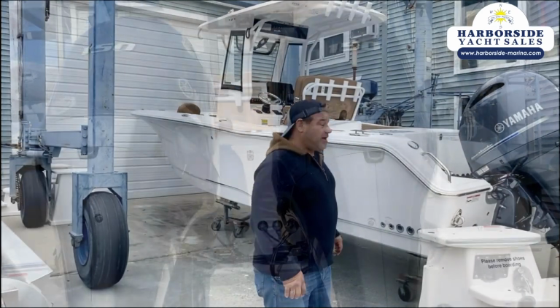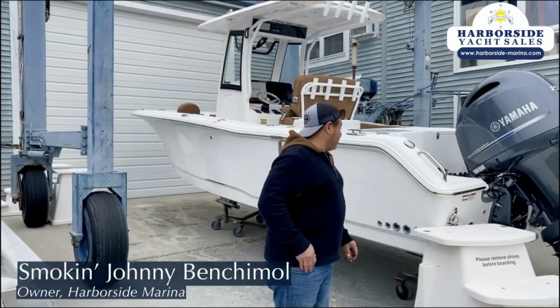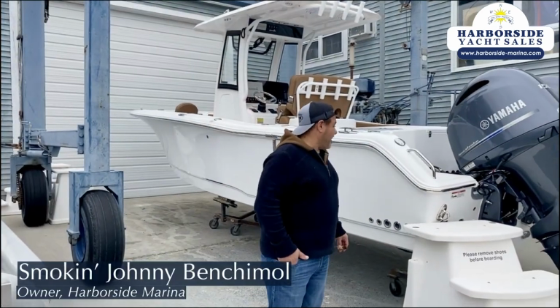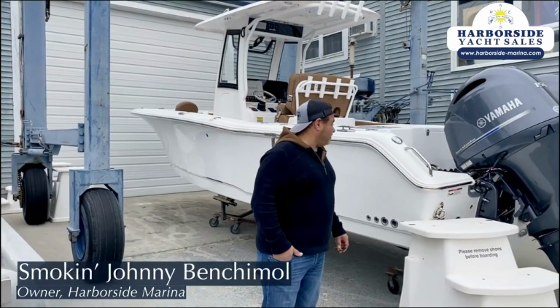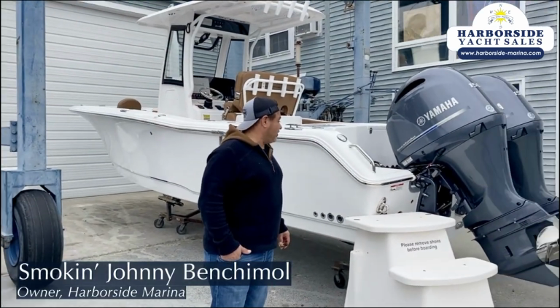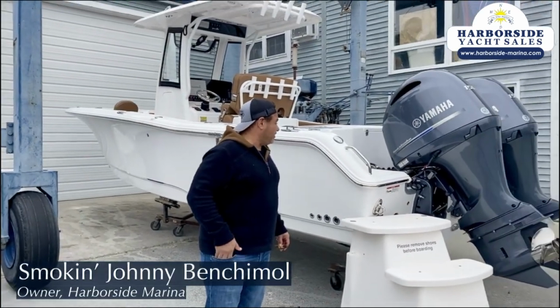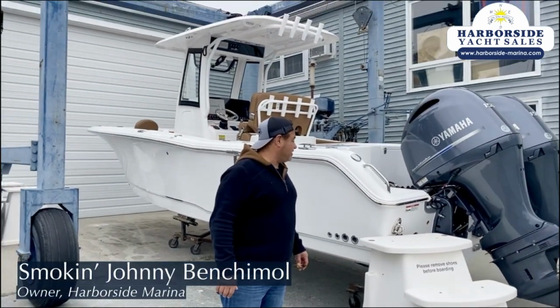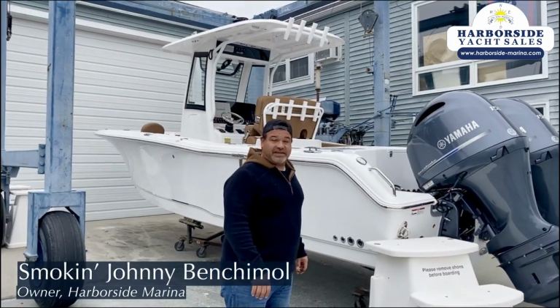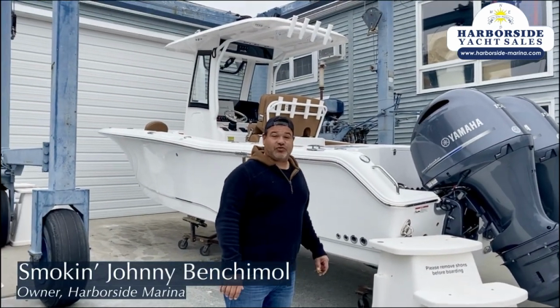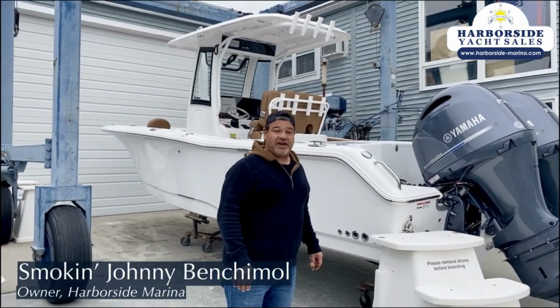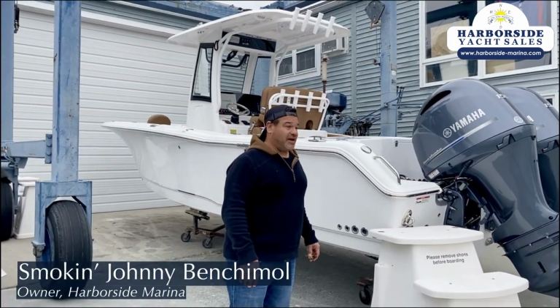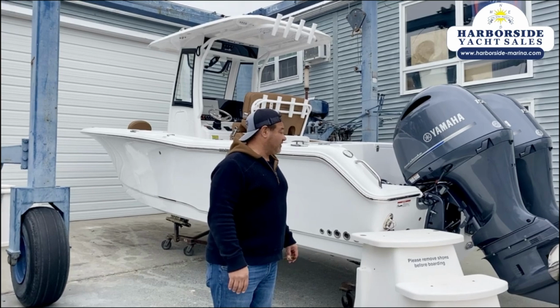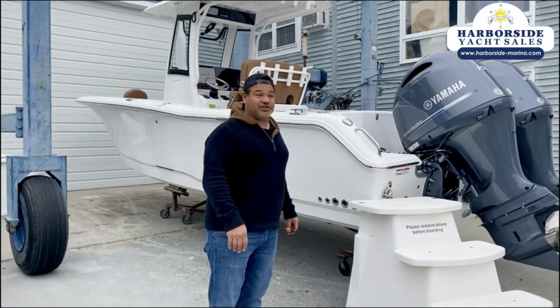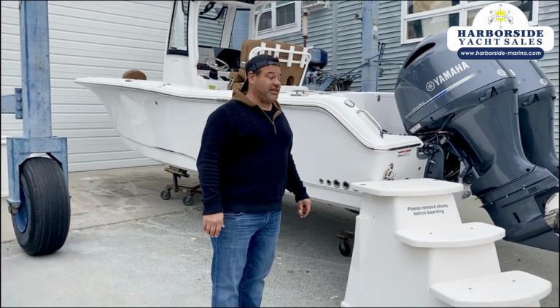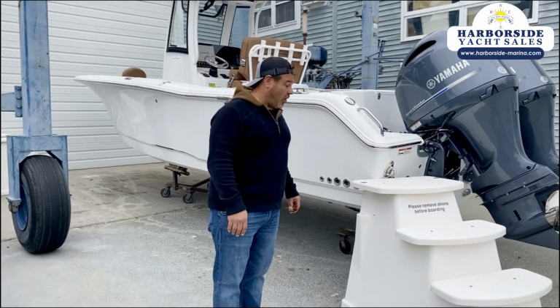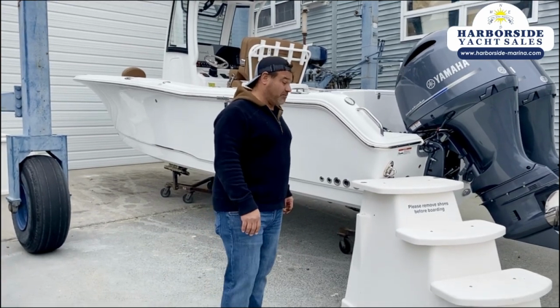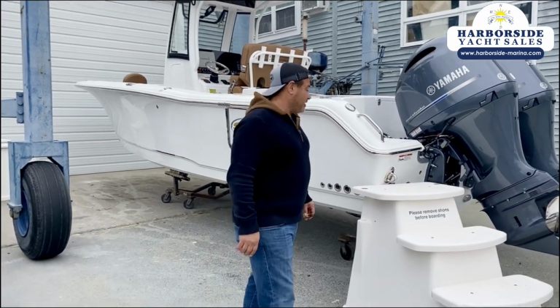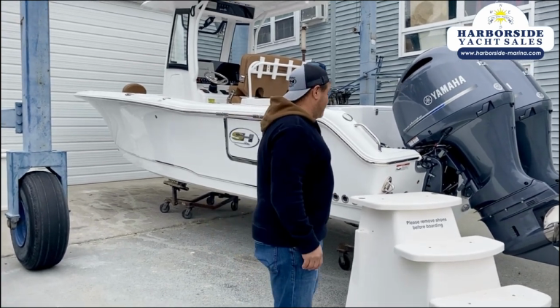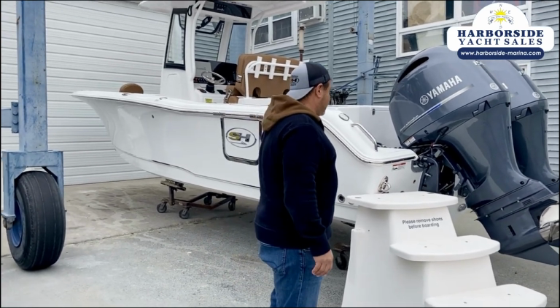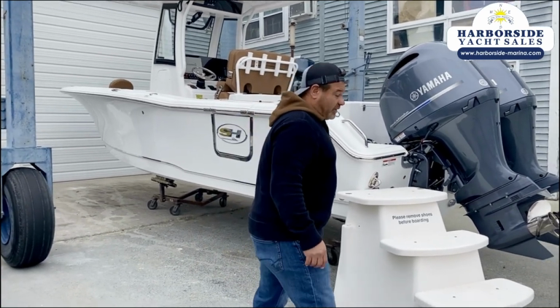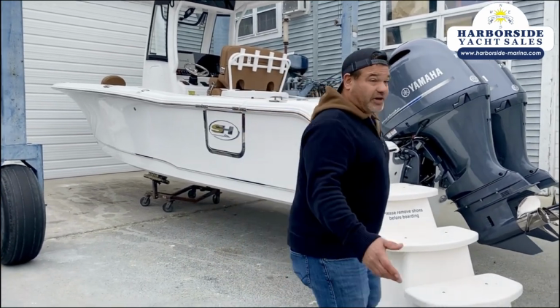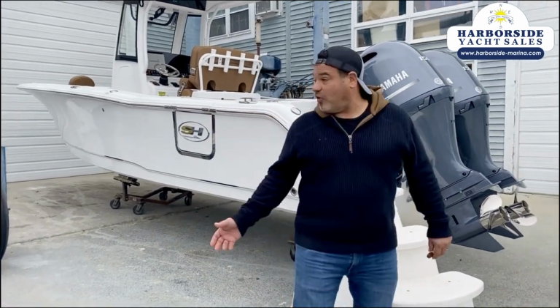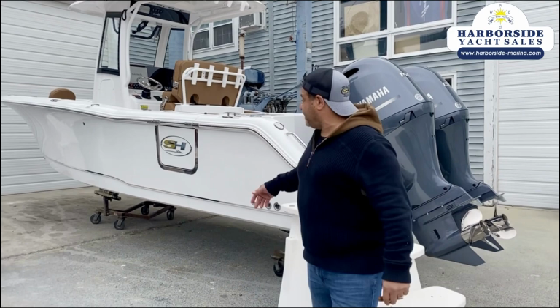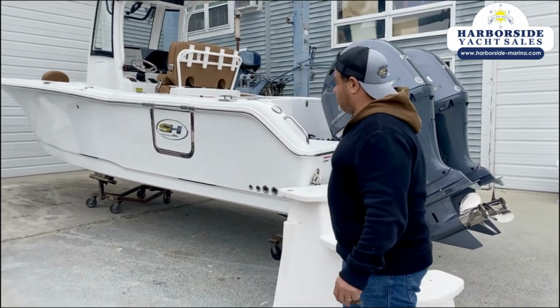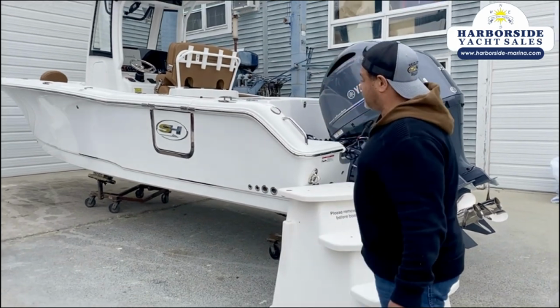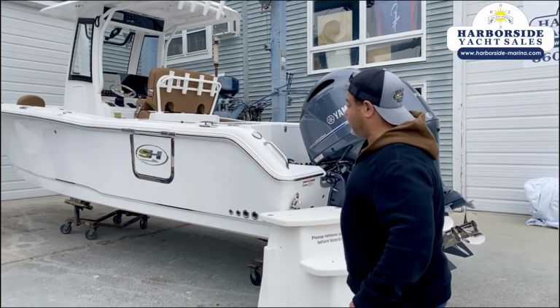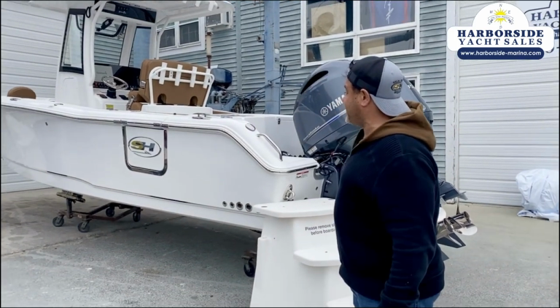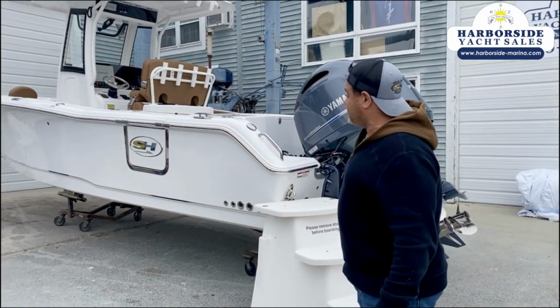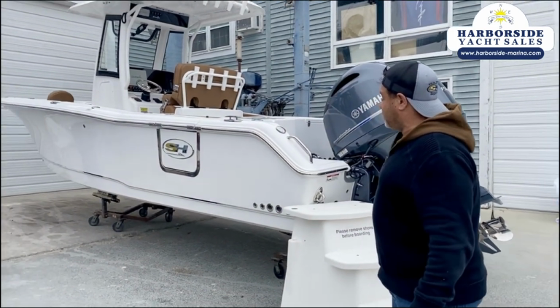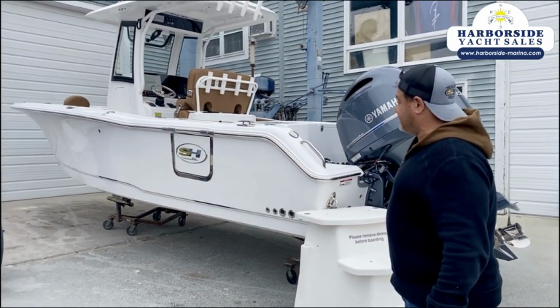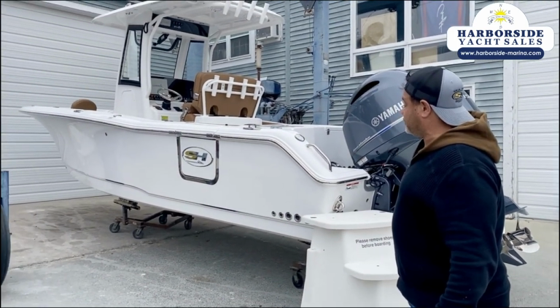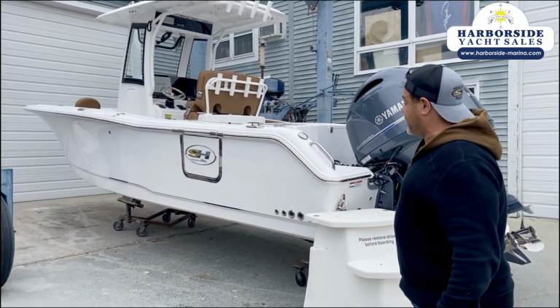Today we have a 2021 Sea Hunt Gamefish 25. This is a fishing machine — it's an awesome boat. We can start and look at the whole of it. We took this one in all white with a tan interior, which looks pretty nice.